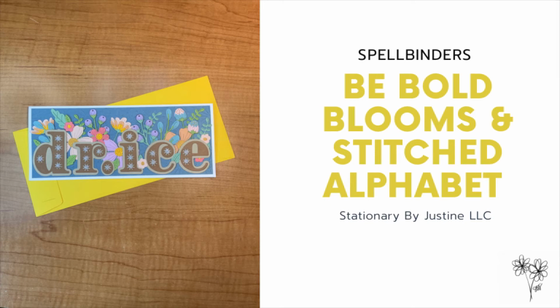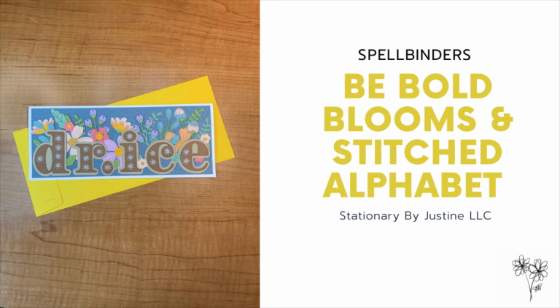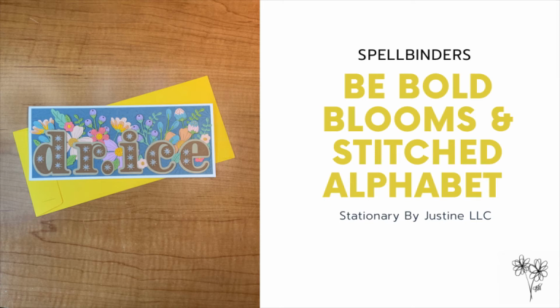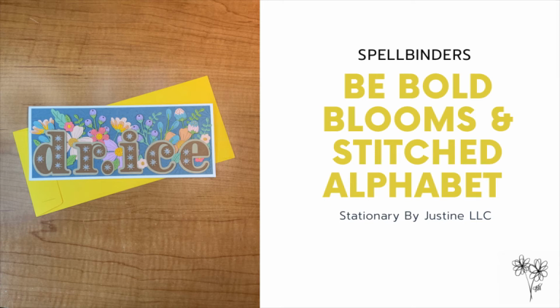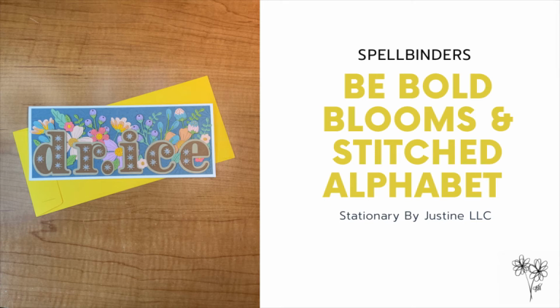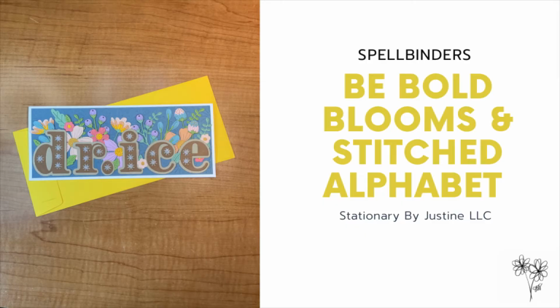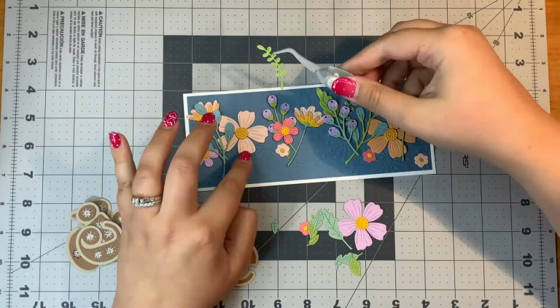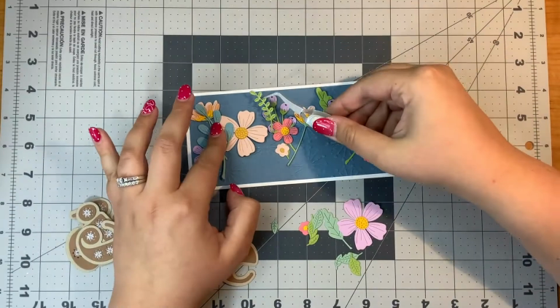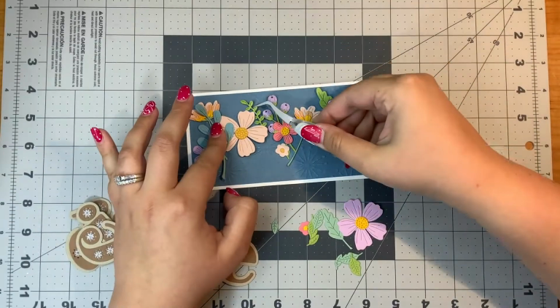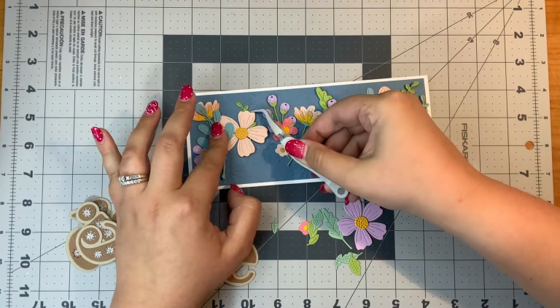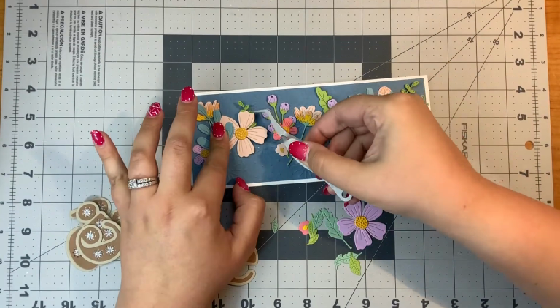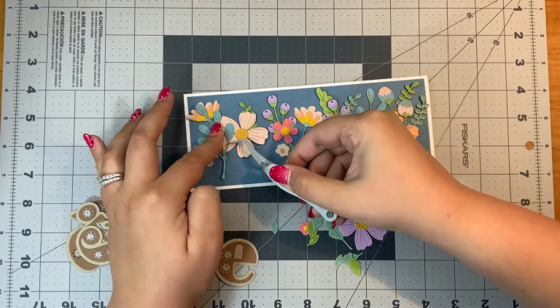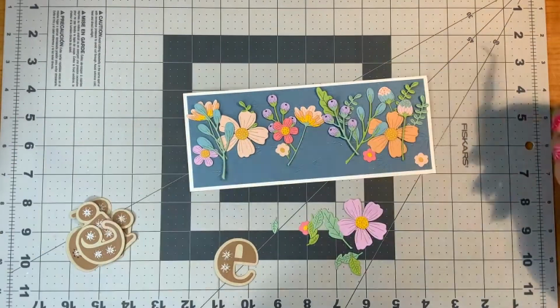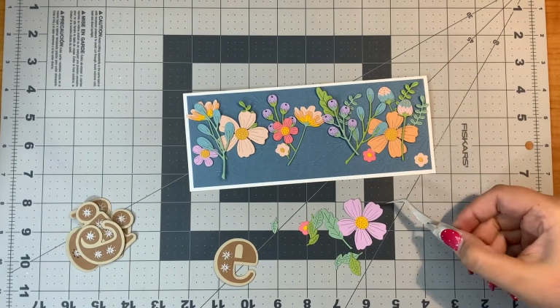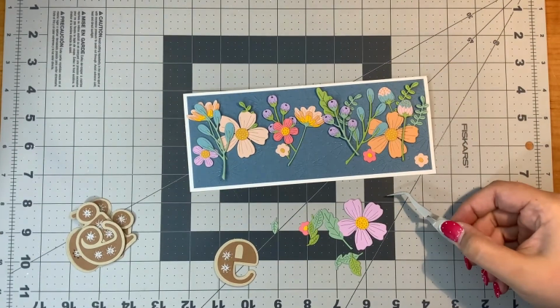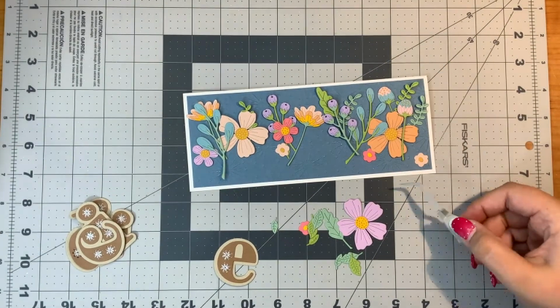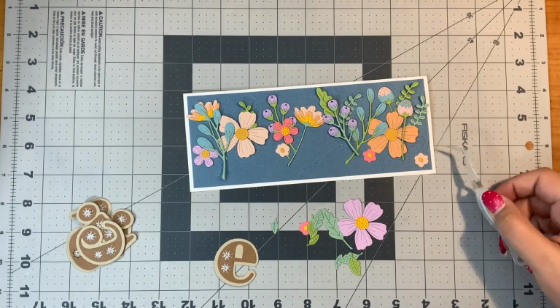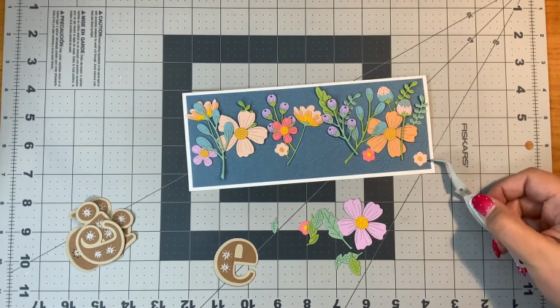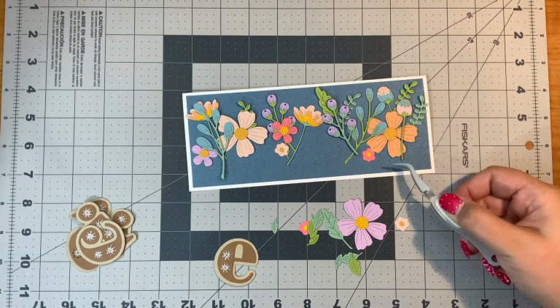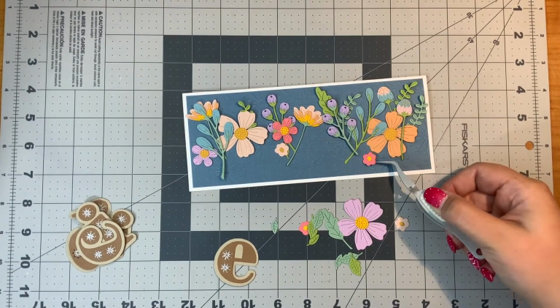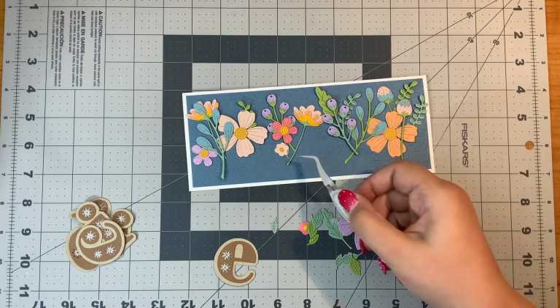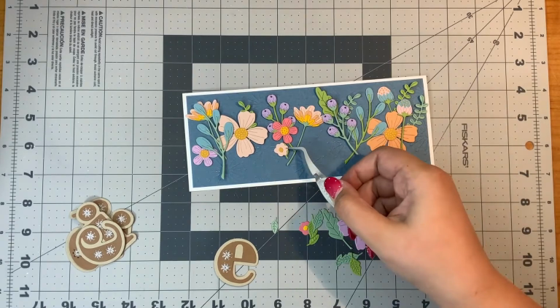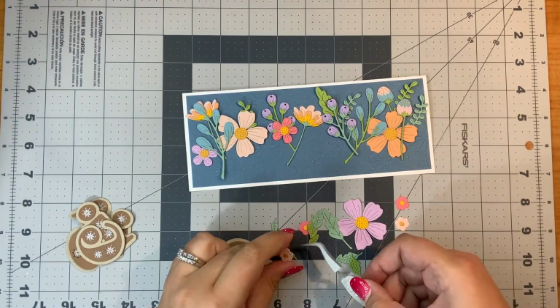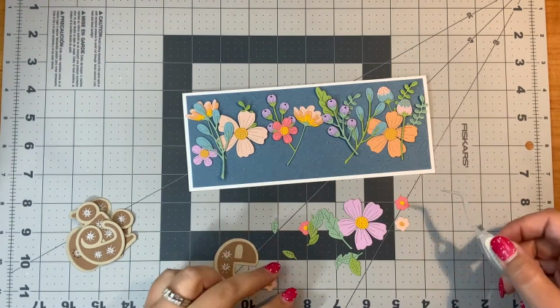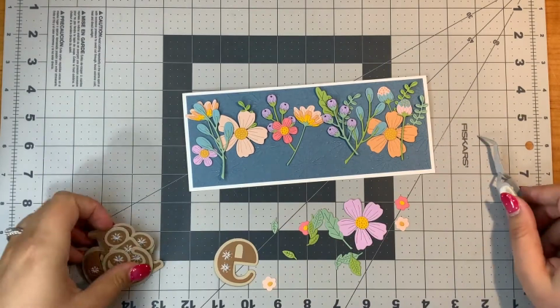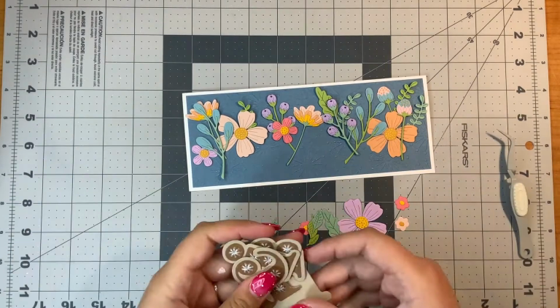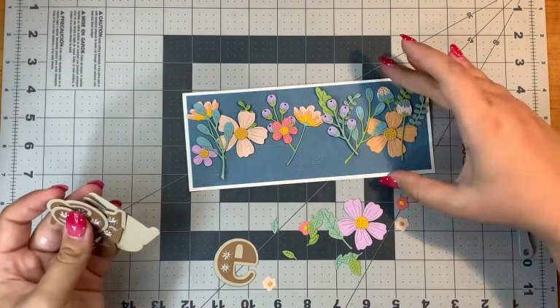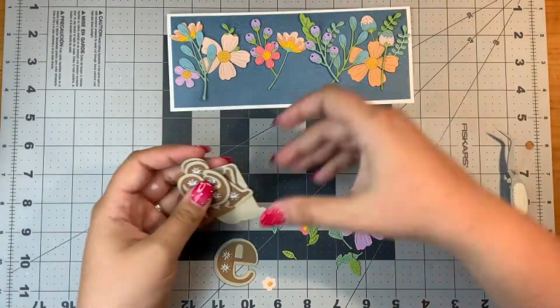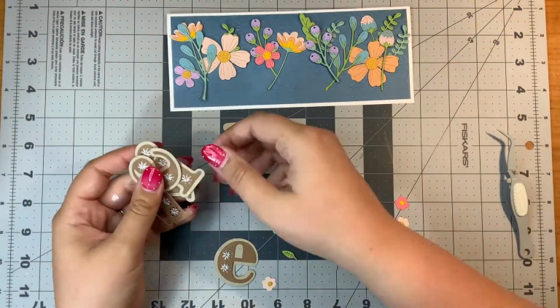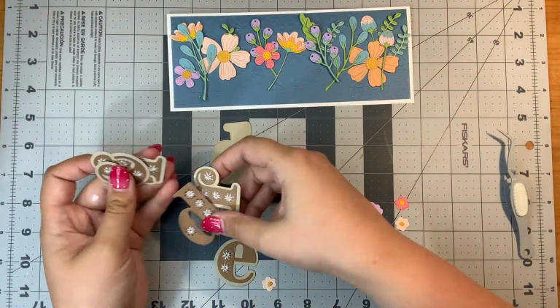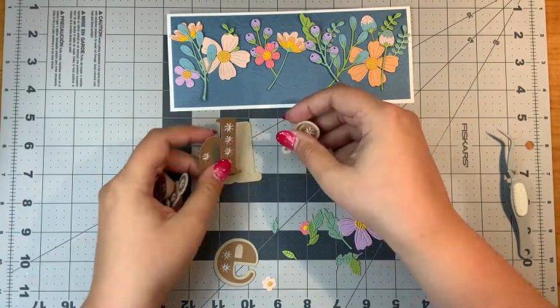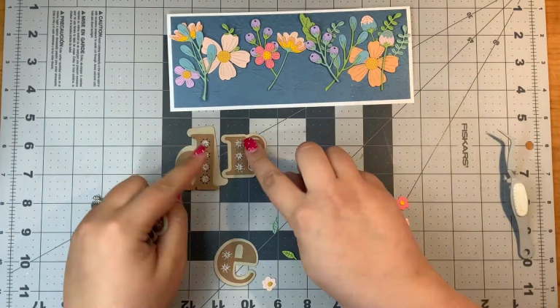Hello everyone, it's Justine. Today I am sharing a card that is featuring the Be Bold Blooms die set and the Stitched Alphabet die set.